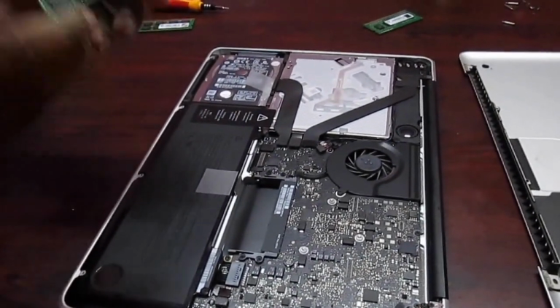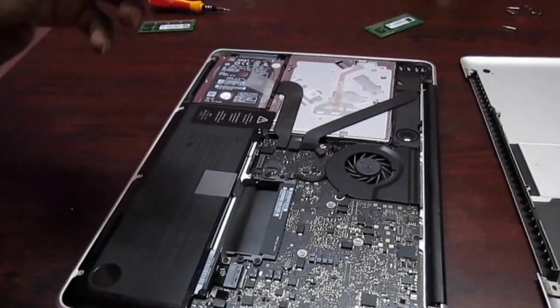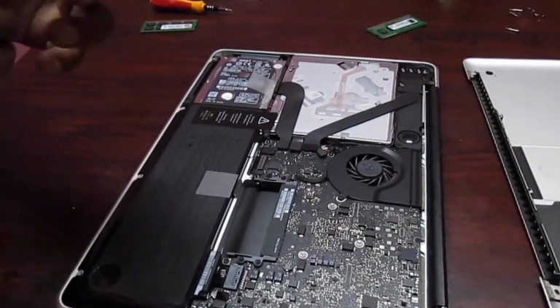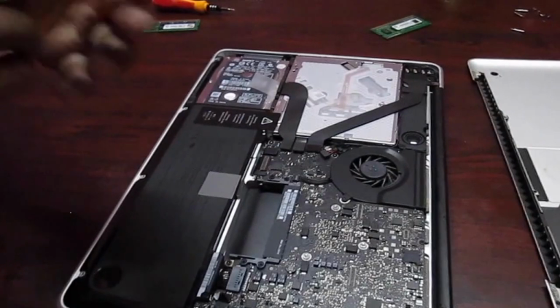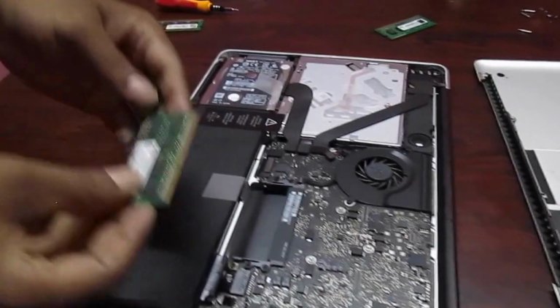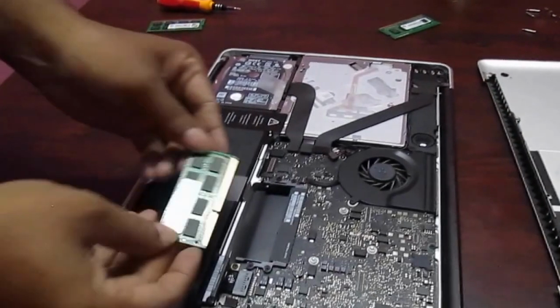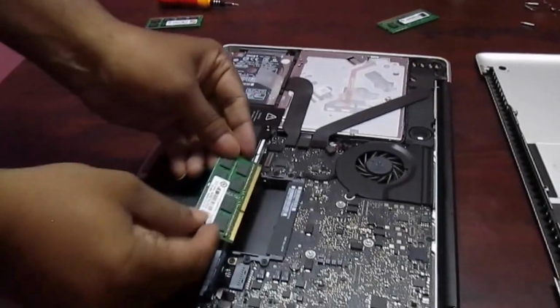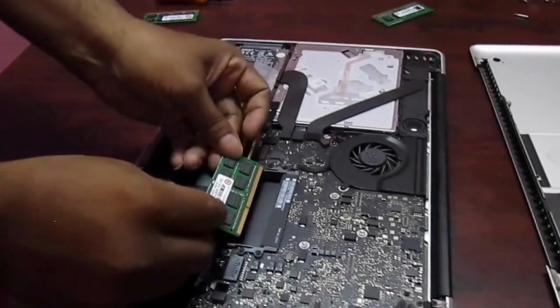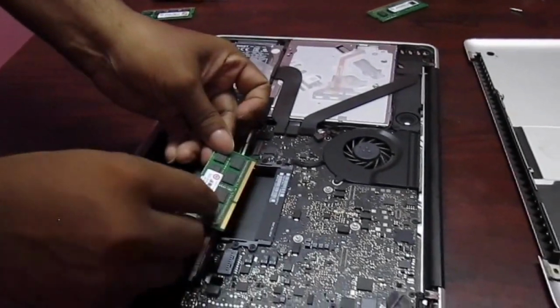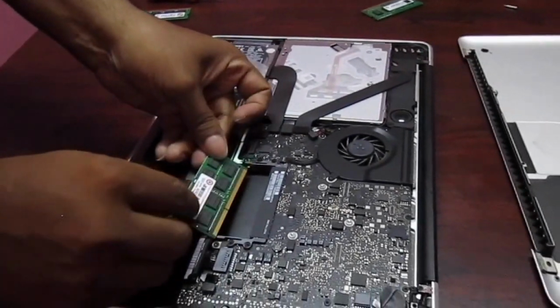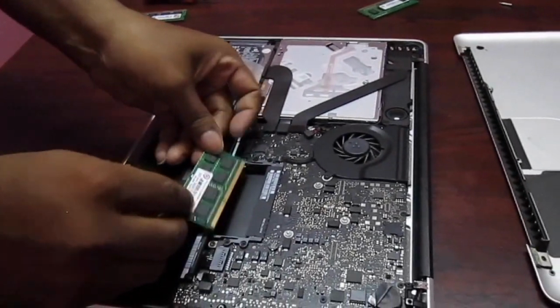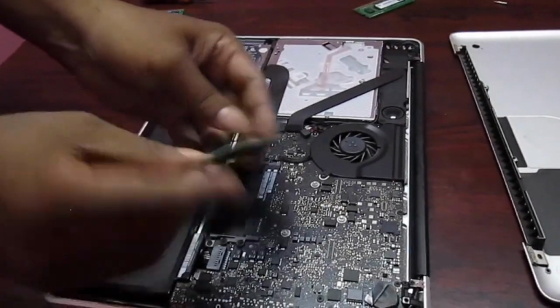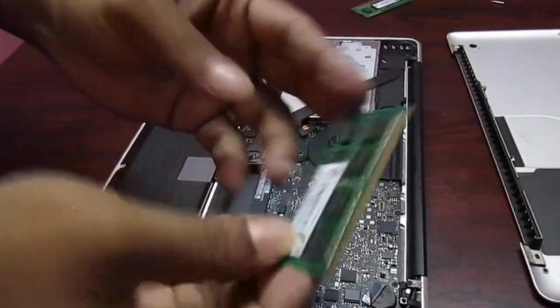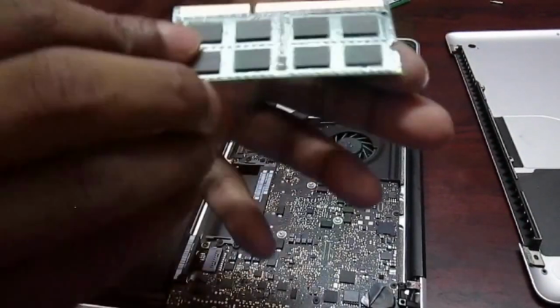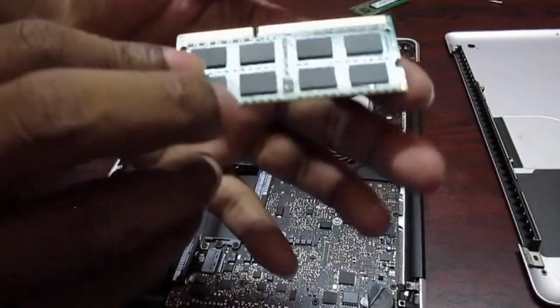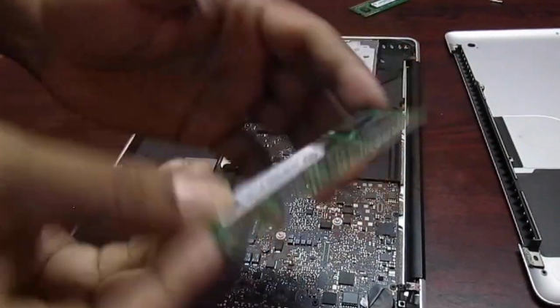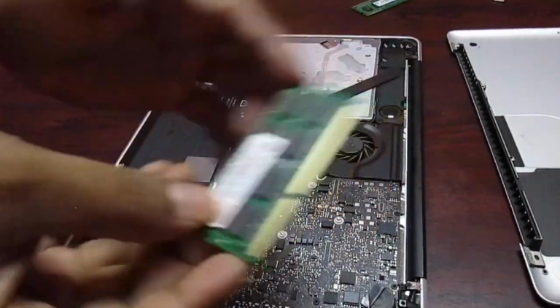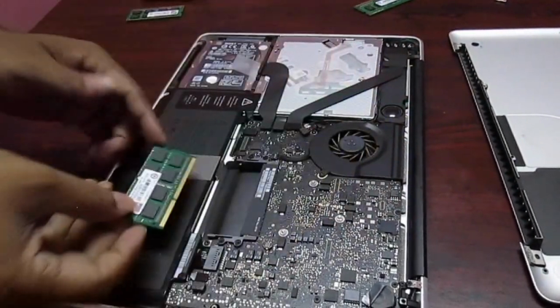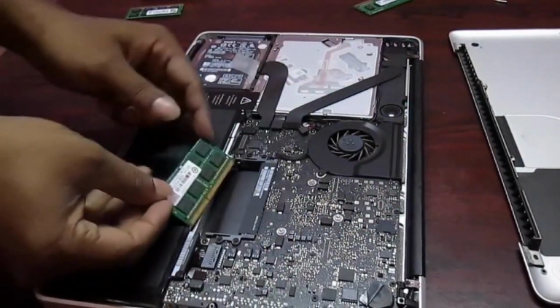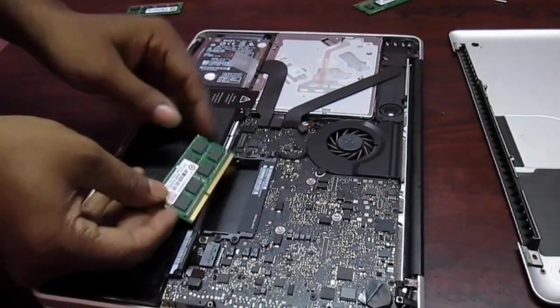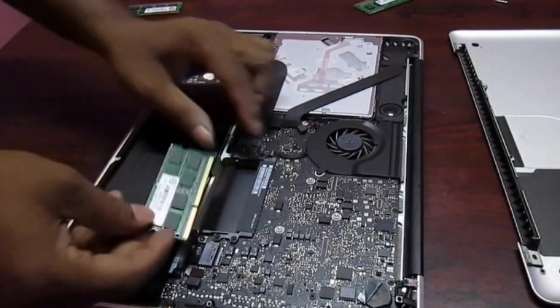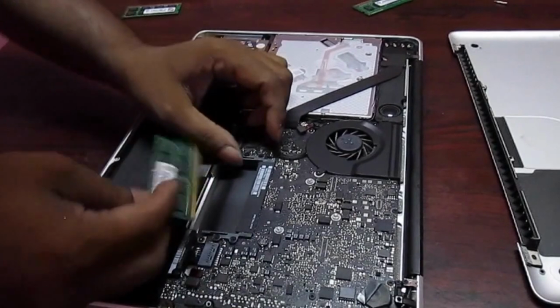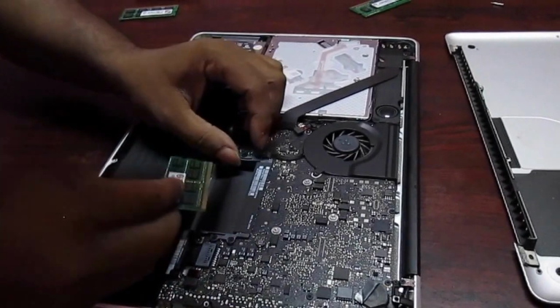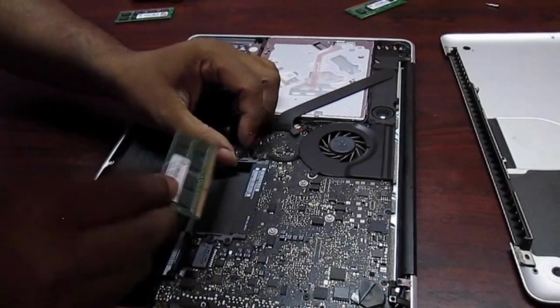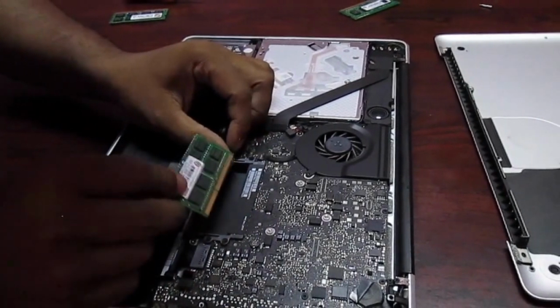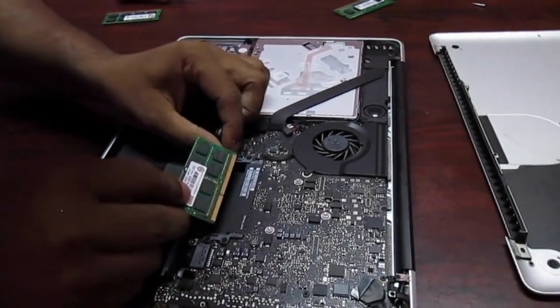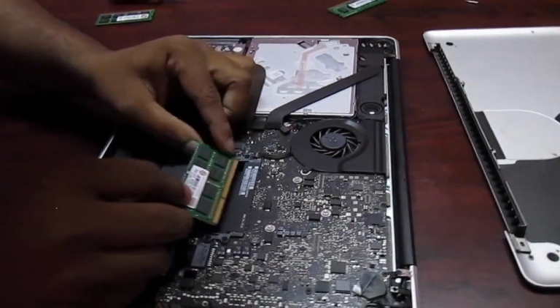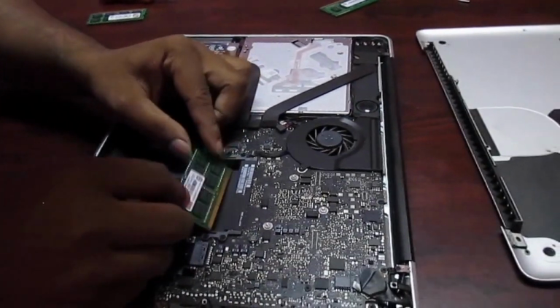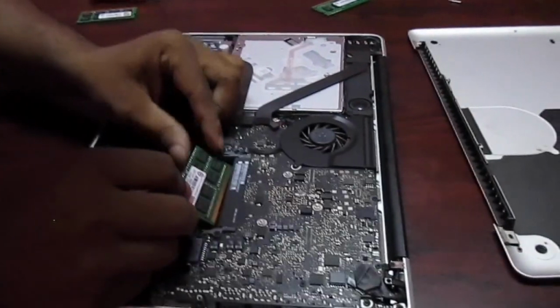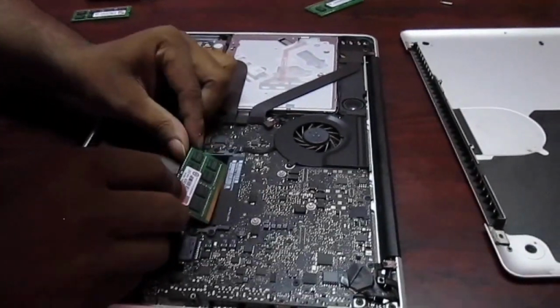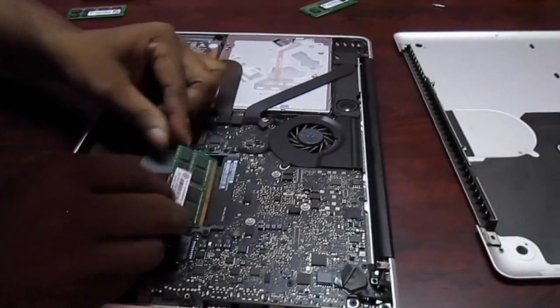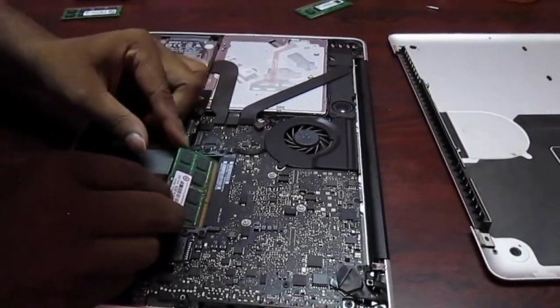Now take out your new RAM and place it in — just pull it down and the clip will hold the RAM in place.